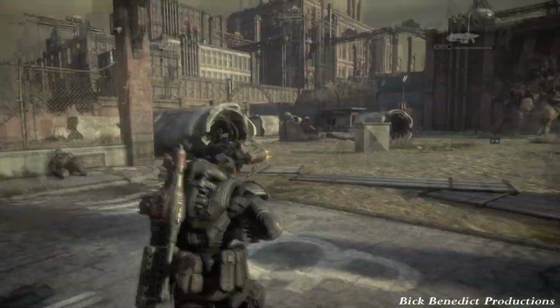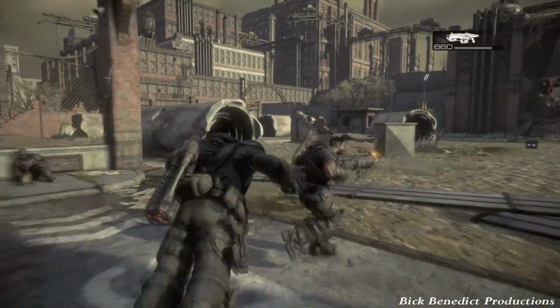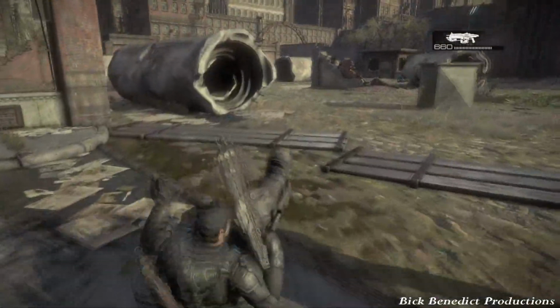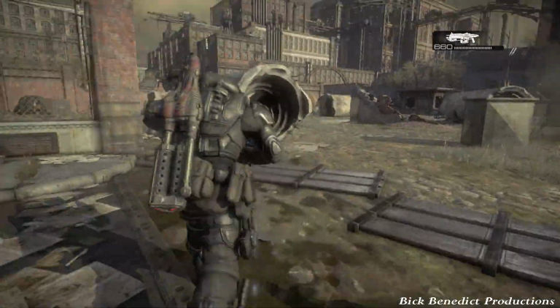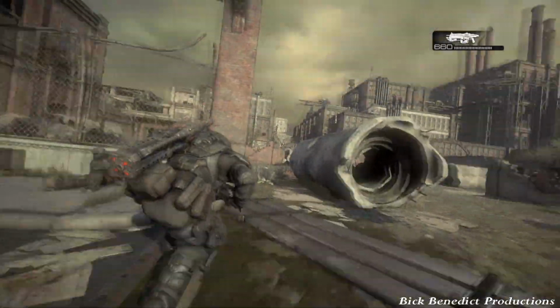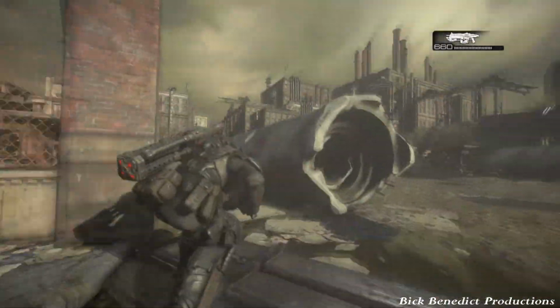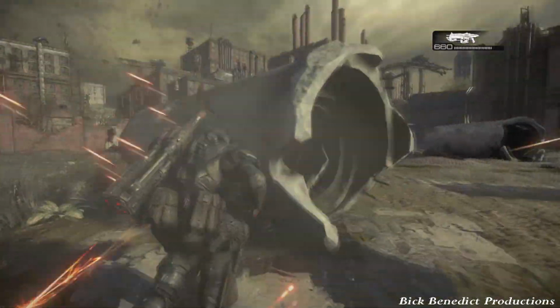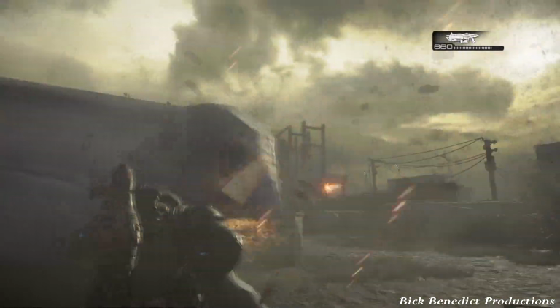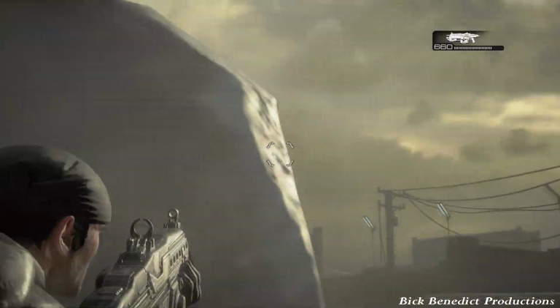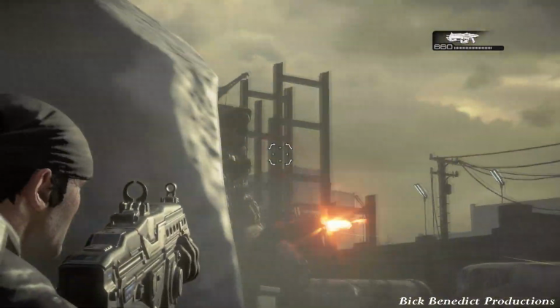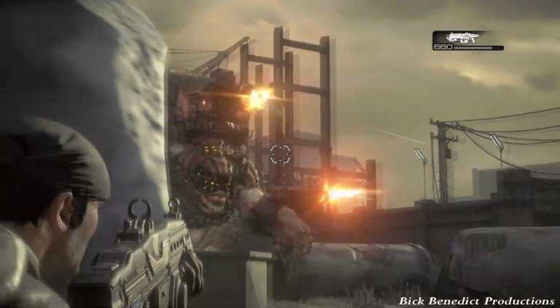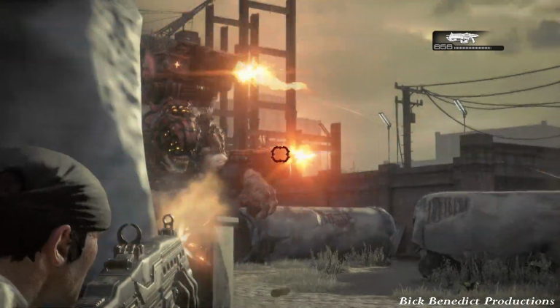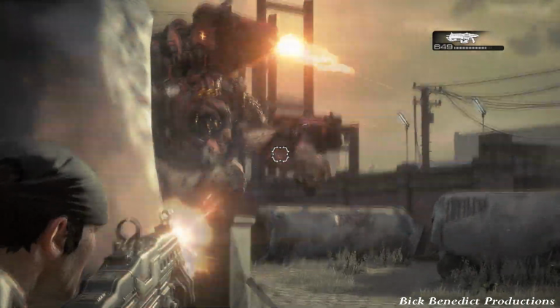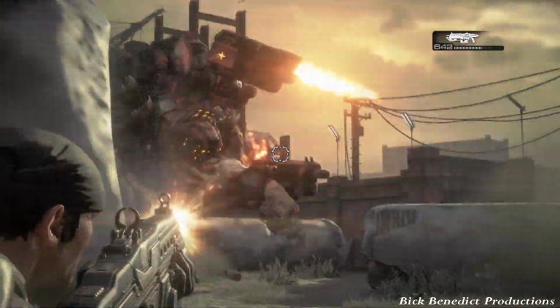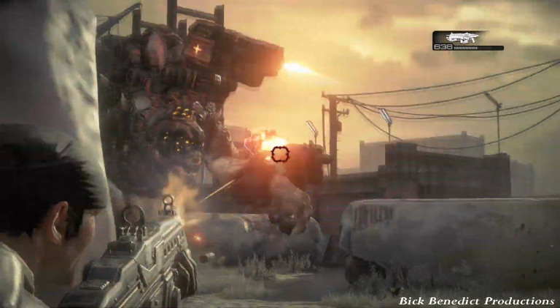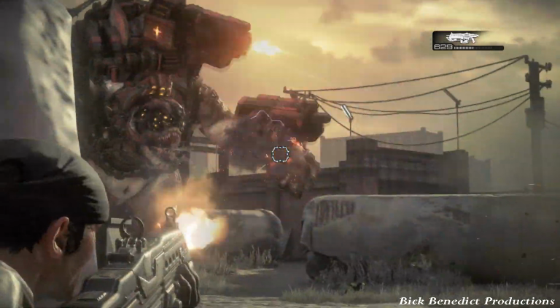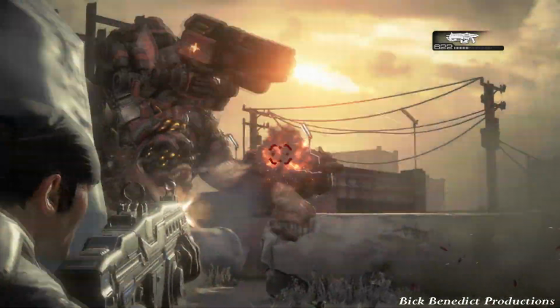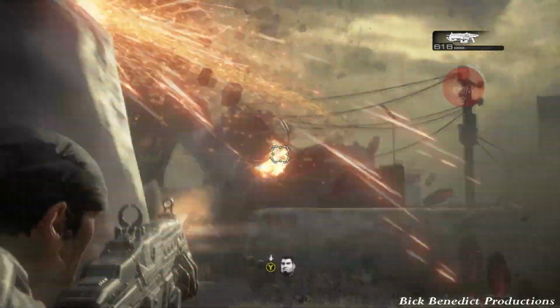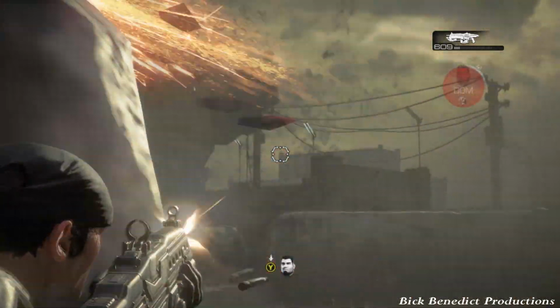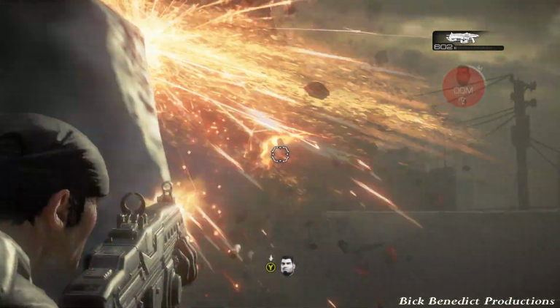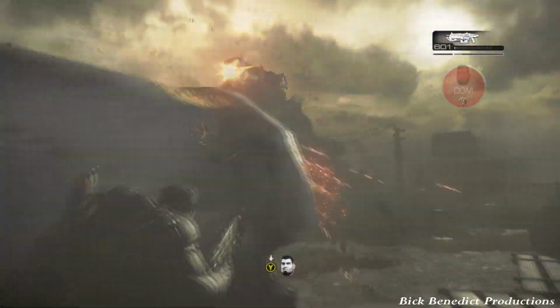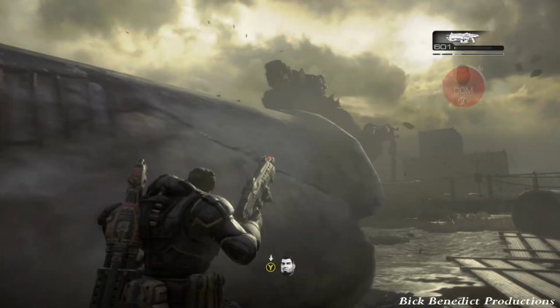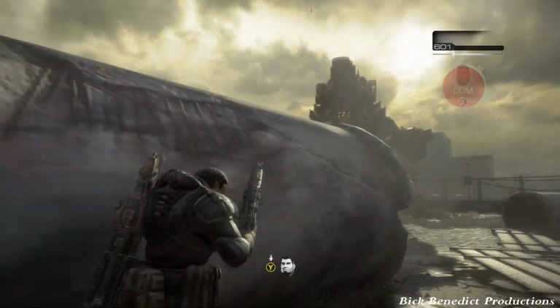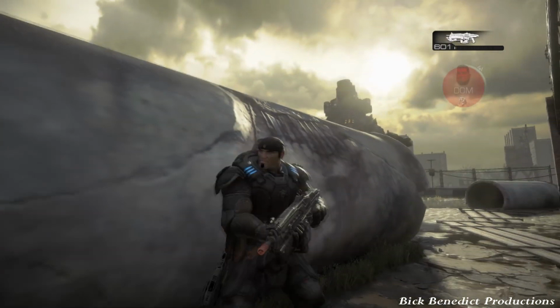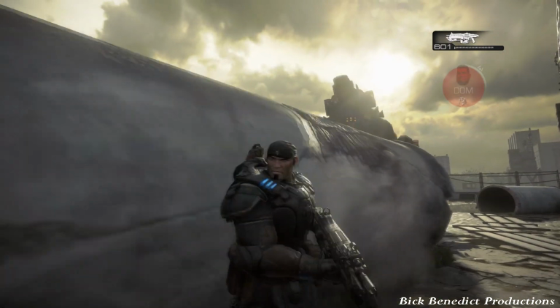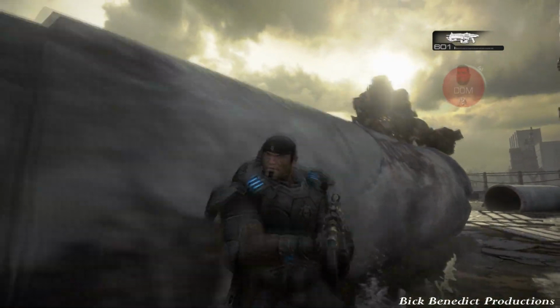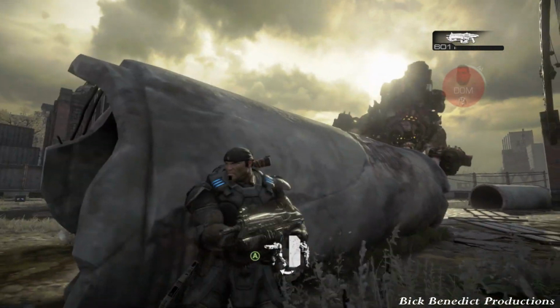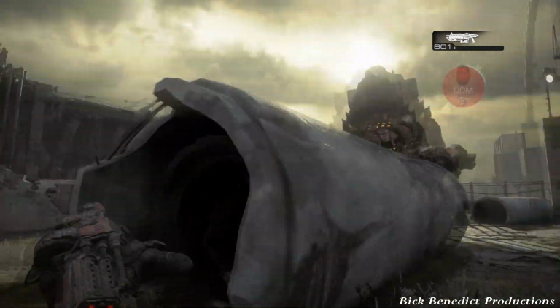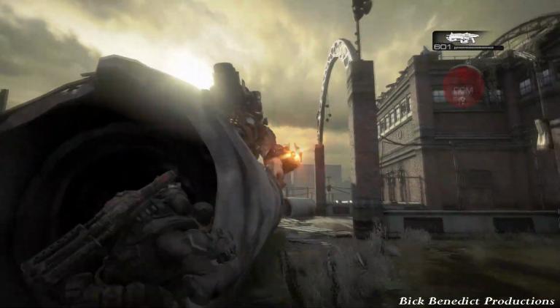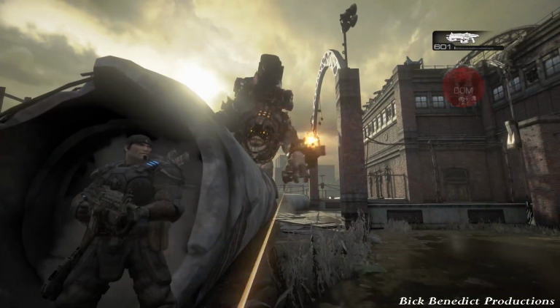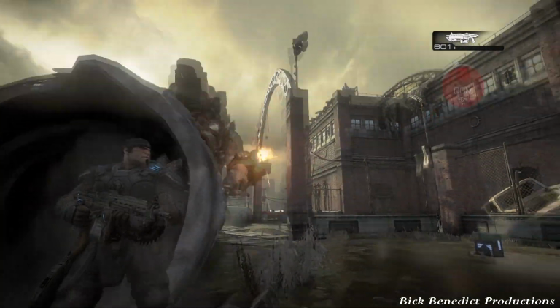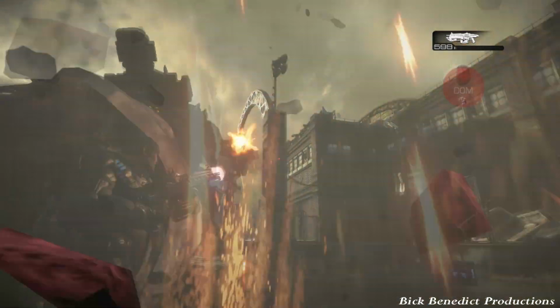Hello there, Bic Benedict here. We're playing Gears of War 1 Ultimate Edition on the PC and this is my Insane Difficulty Guide and Walkthrough. We're currently on 5-5, entitled Jurassic Proportions. This is the Broomac boss fight that concludes the DLC chapters.